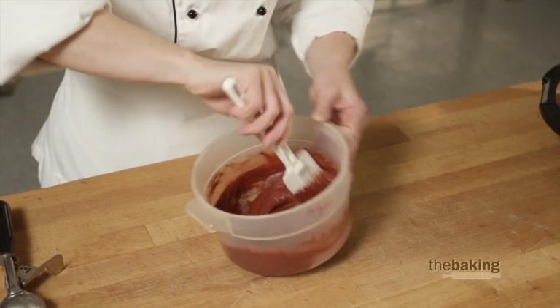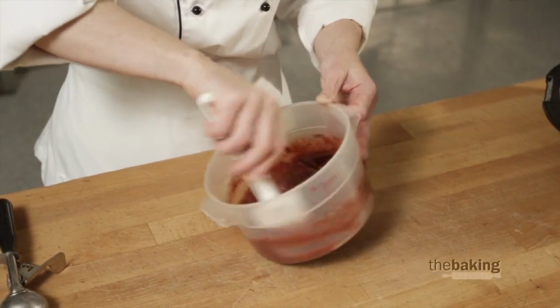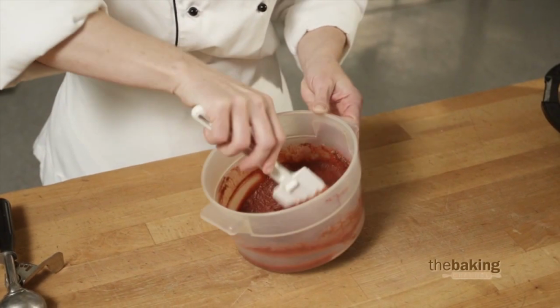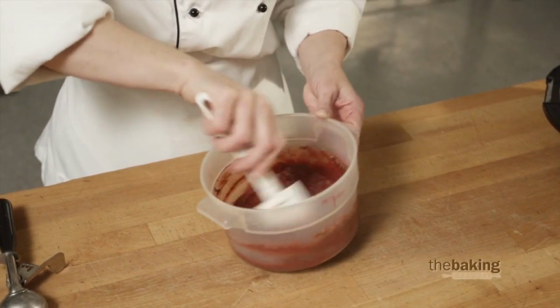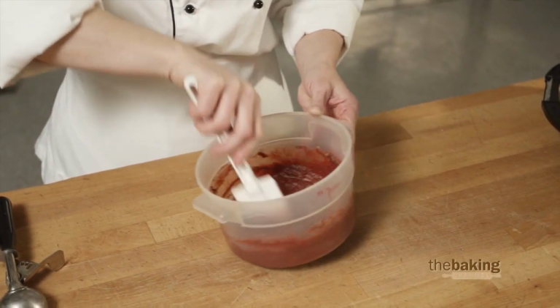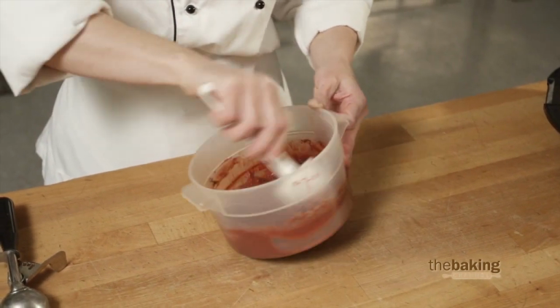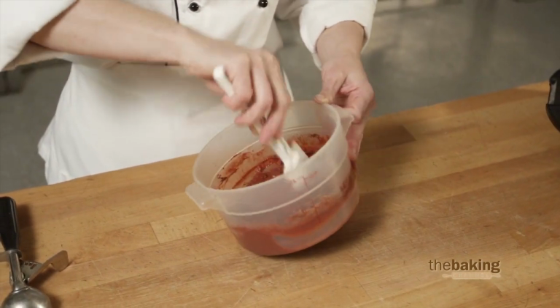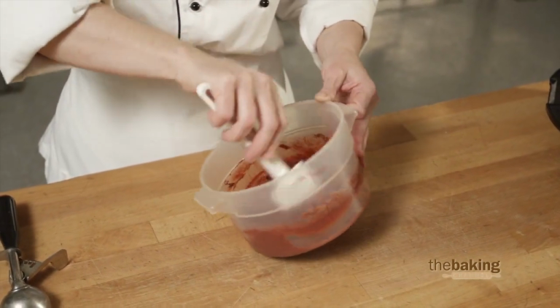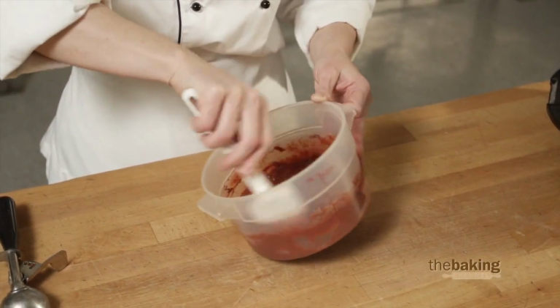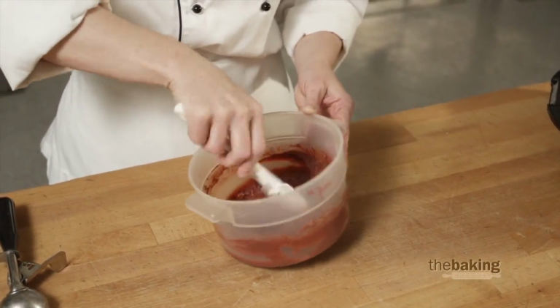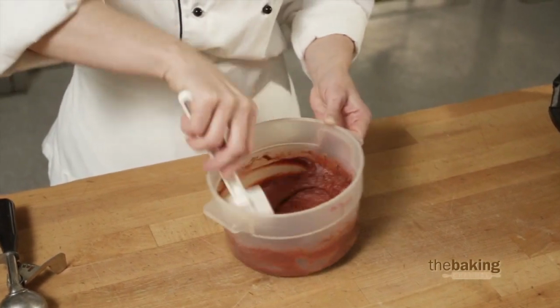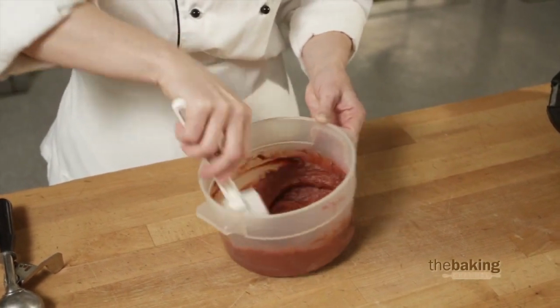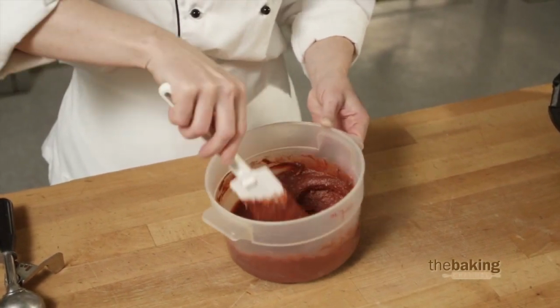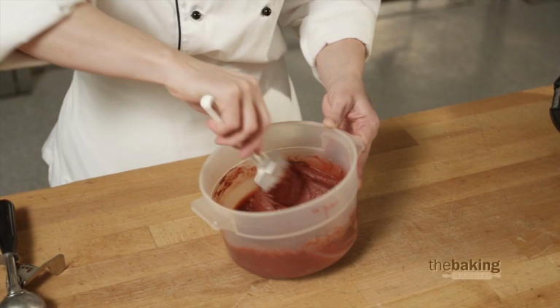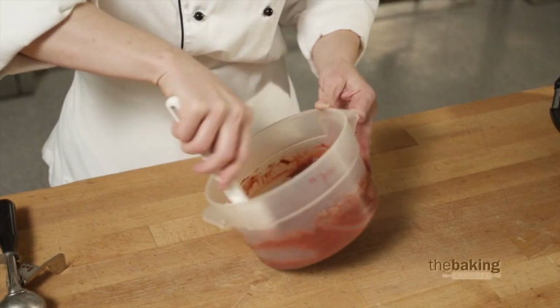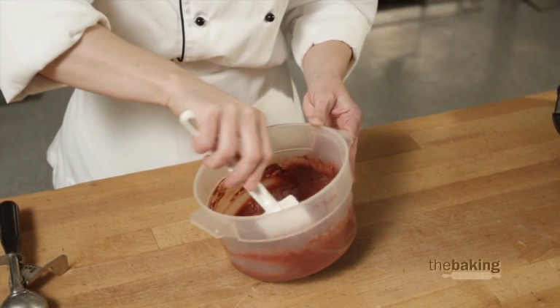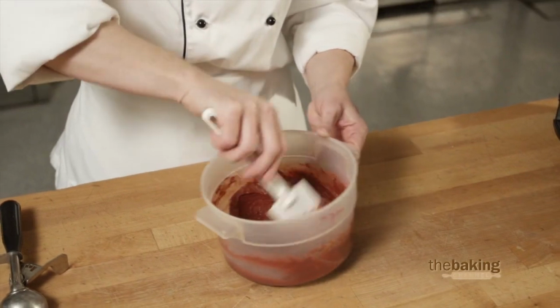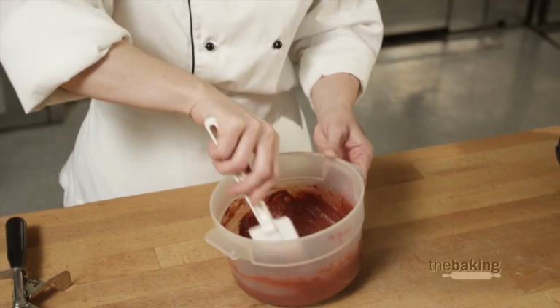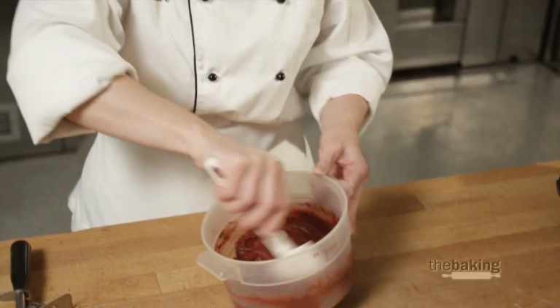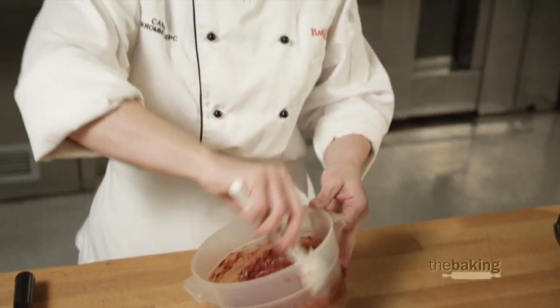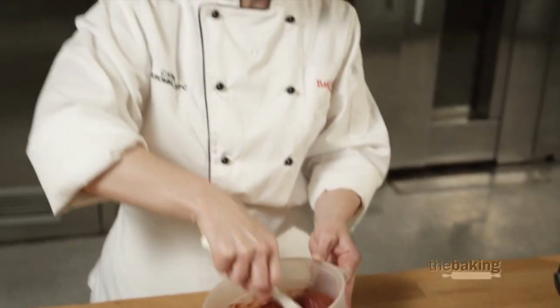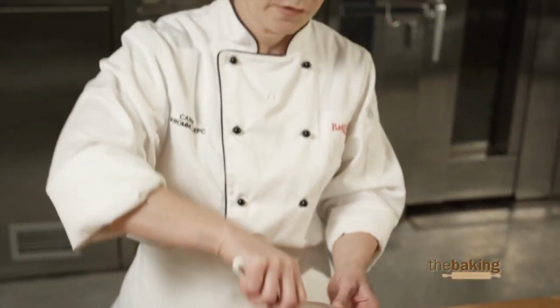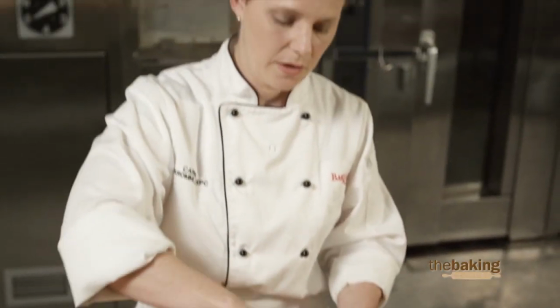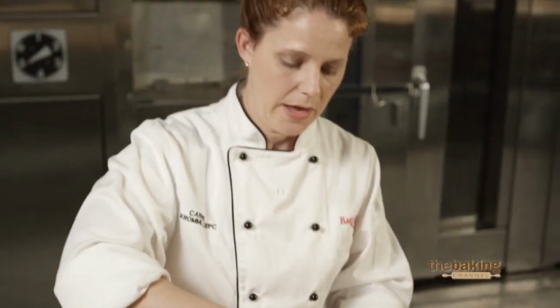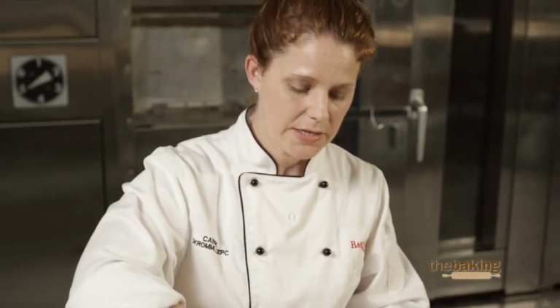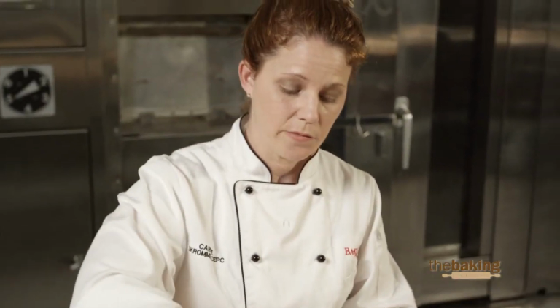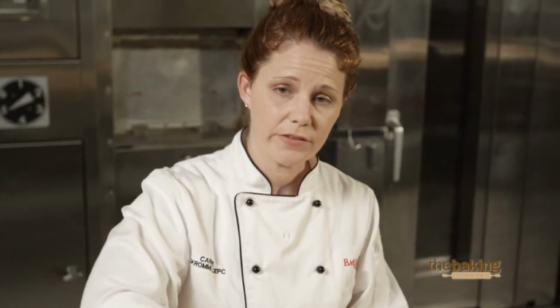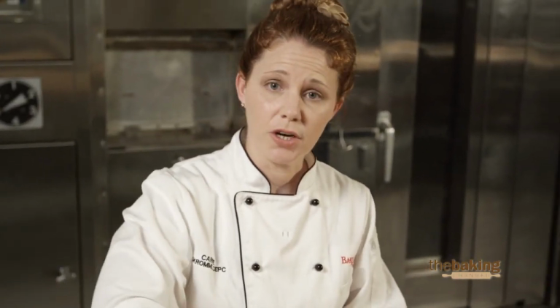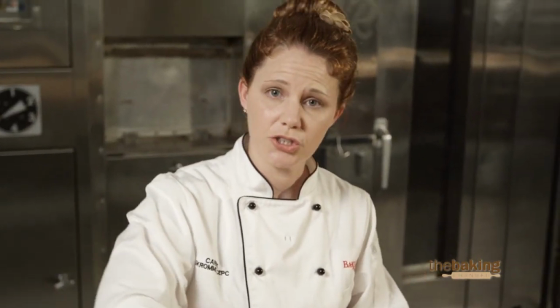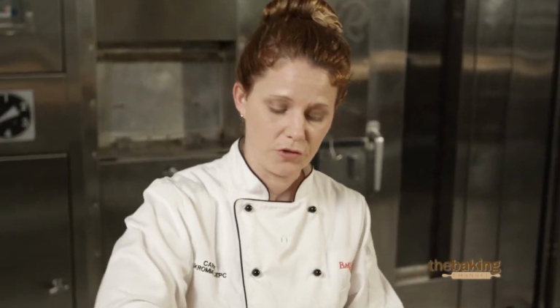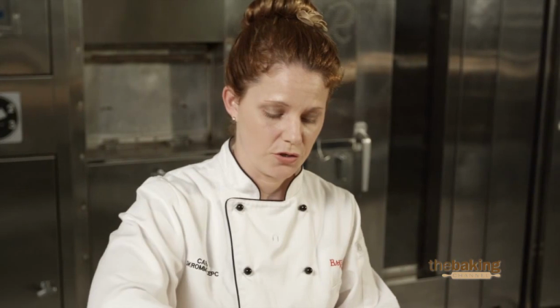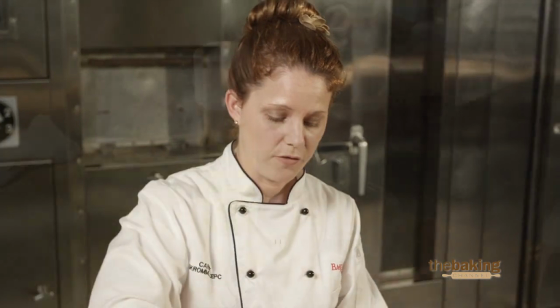I'm going to keep these plain today, but think about how you can maybe add some inclusions to this waffle — some white chocolate chips, dark chocolate chips, anything to add some flavor and crunch for your dessert waffles.